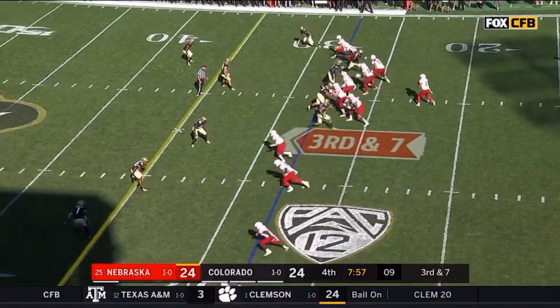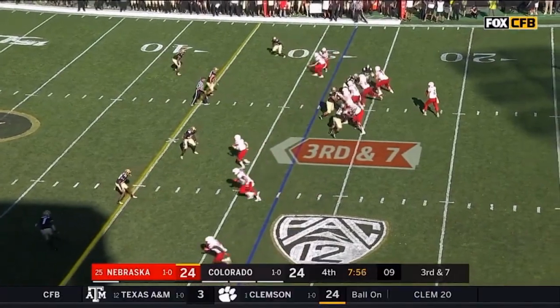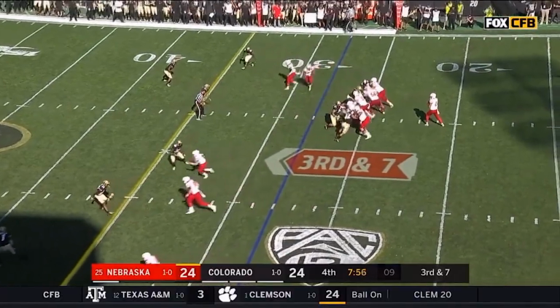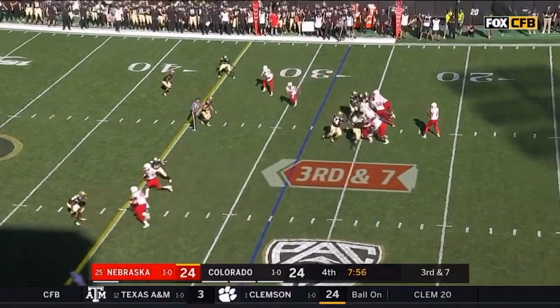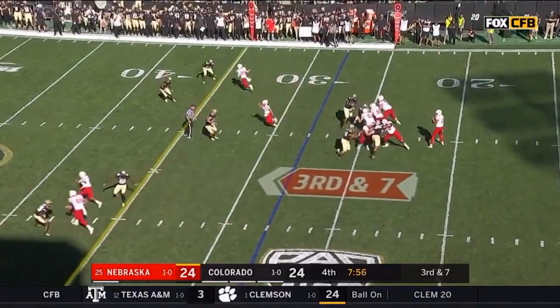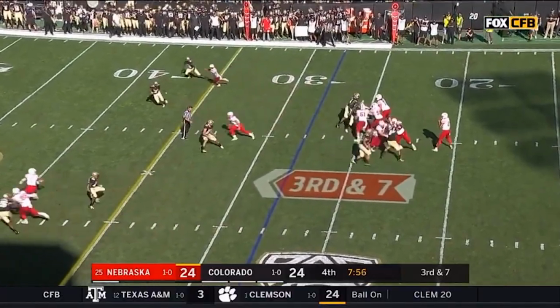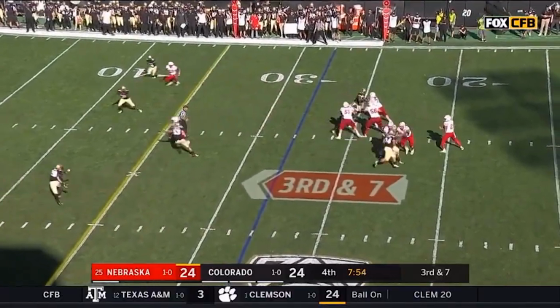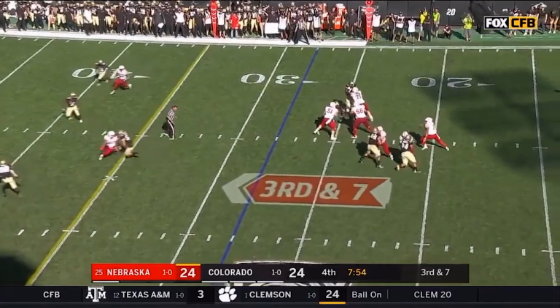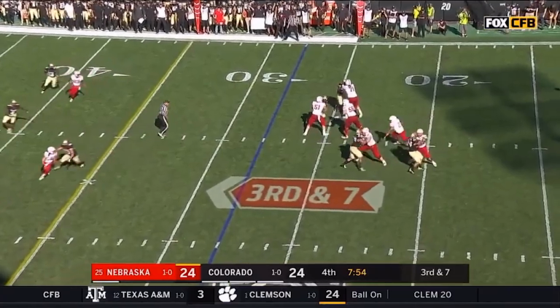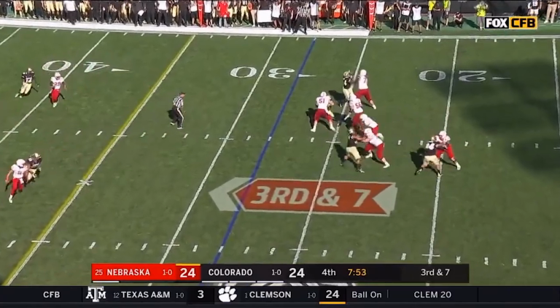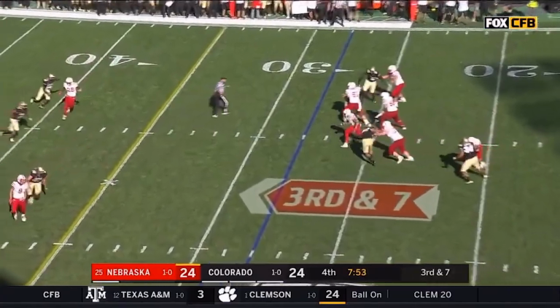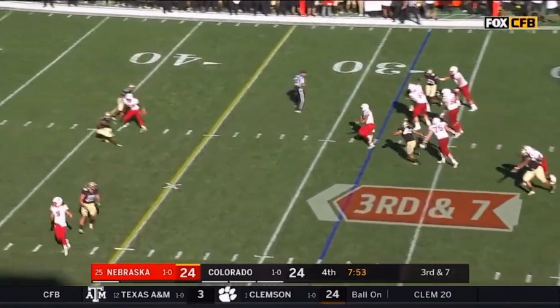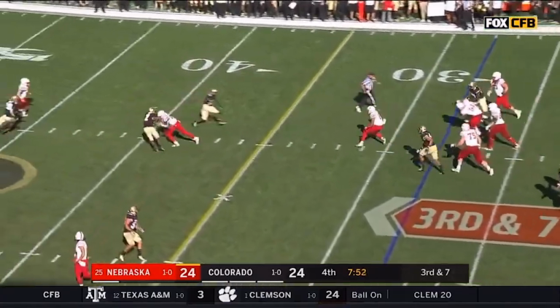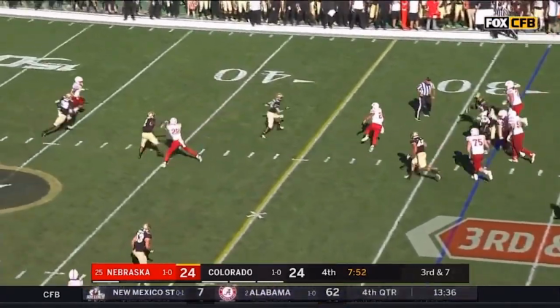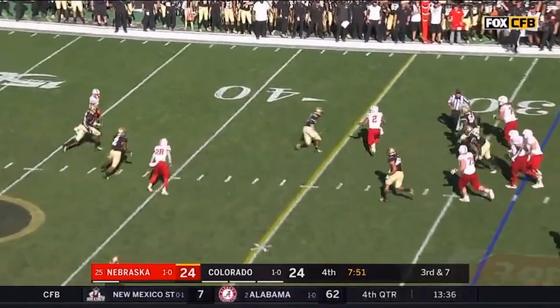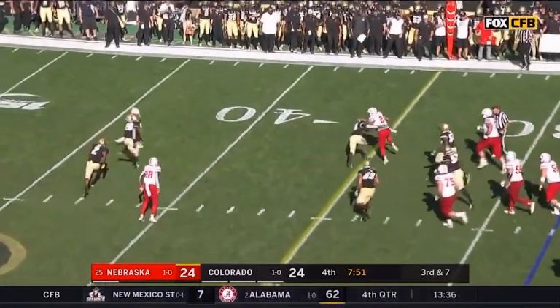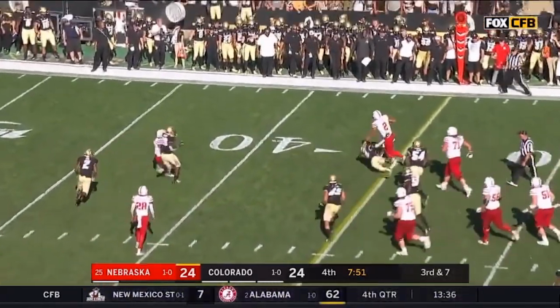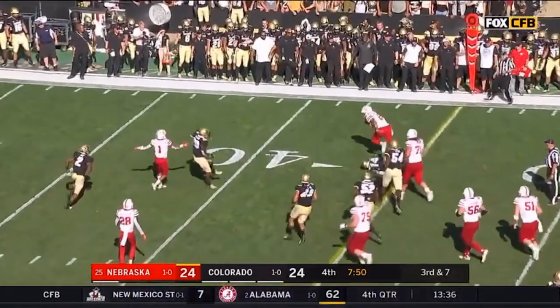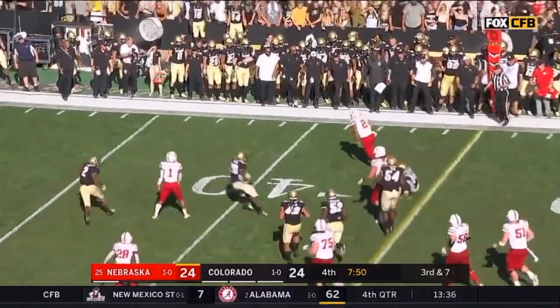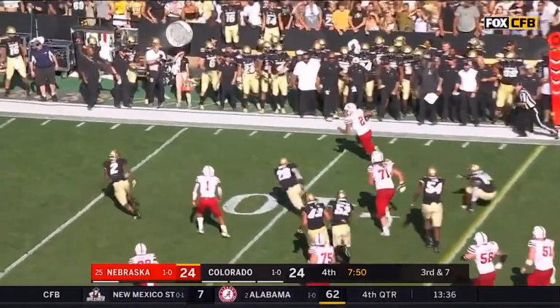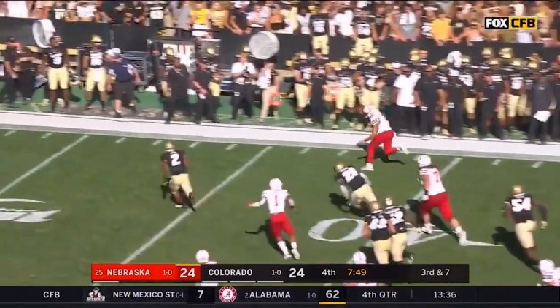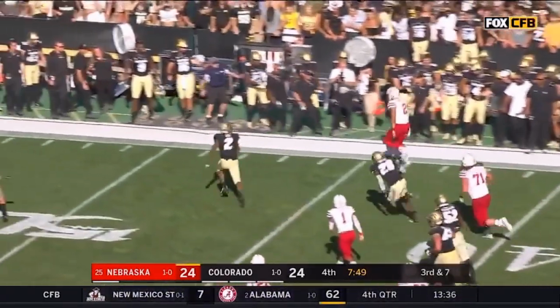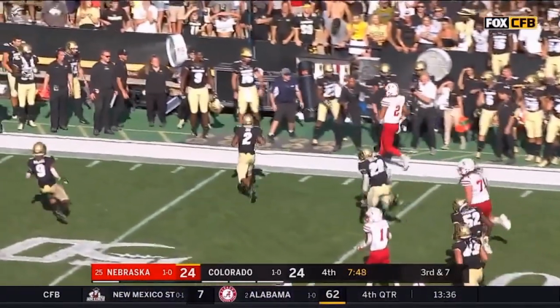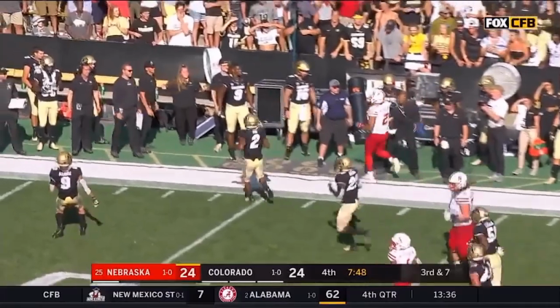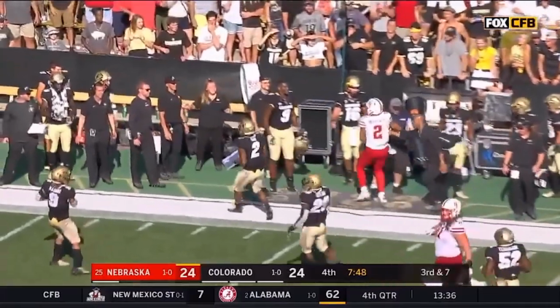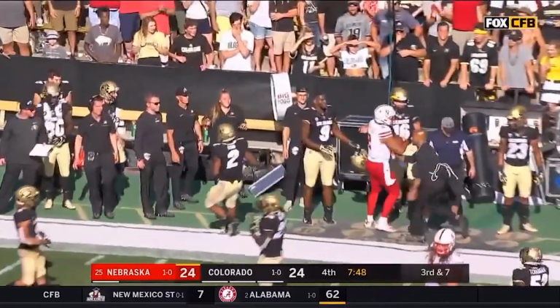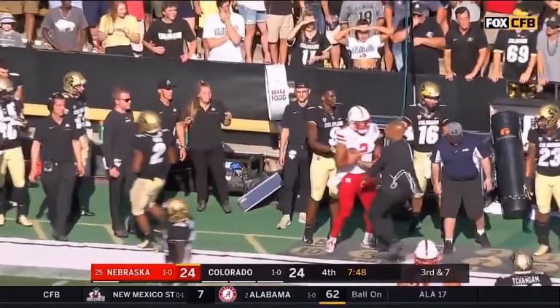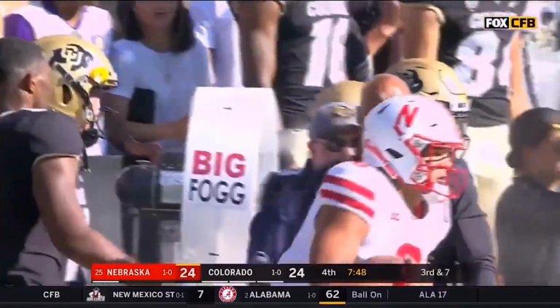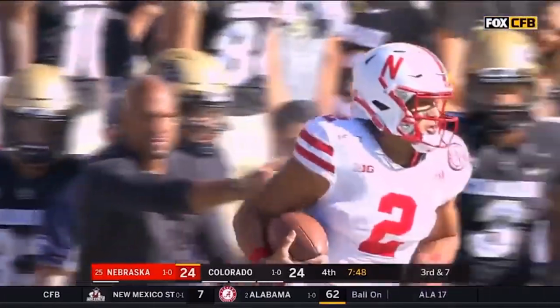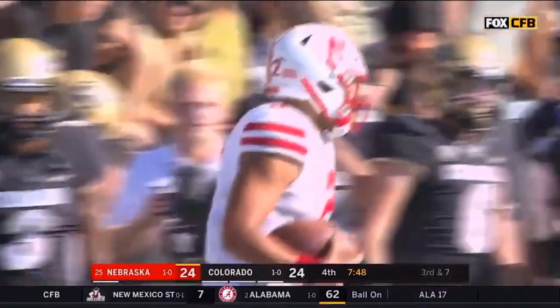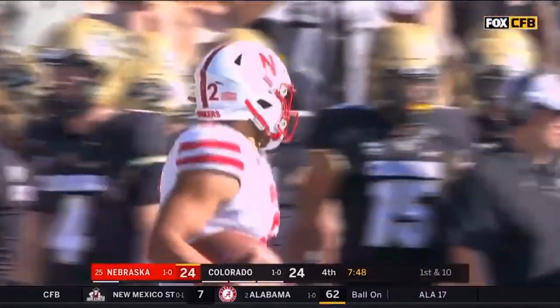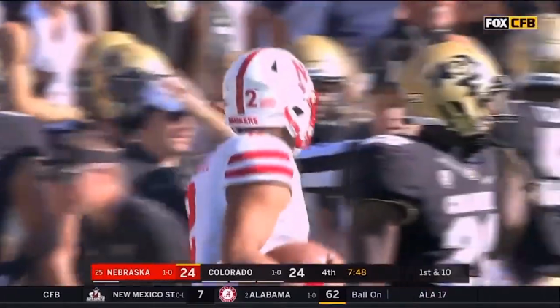On third and seven, given time again, he'll take off — and Martinez with a stiff arm, a first down and more. That has gone away for most of the second half.